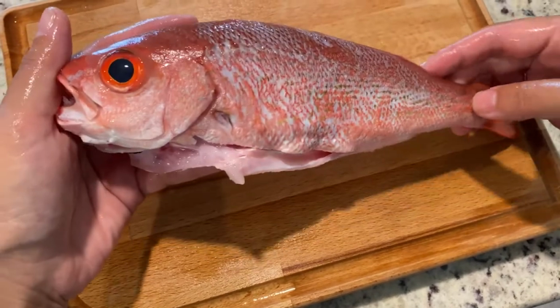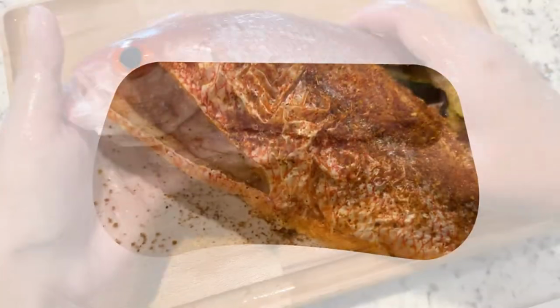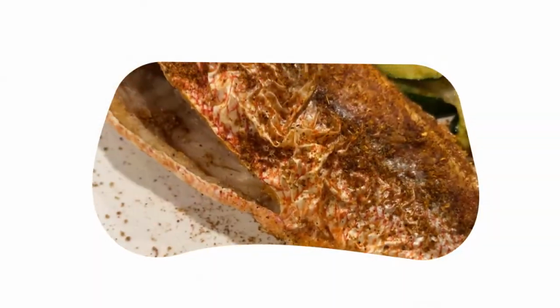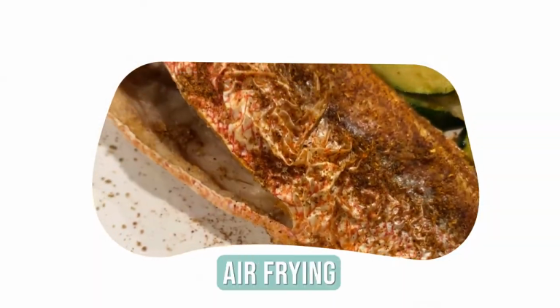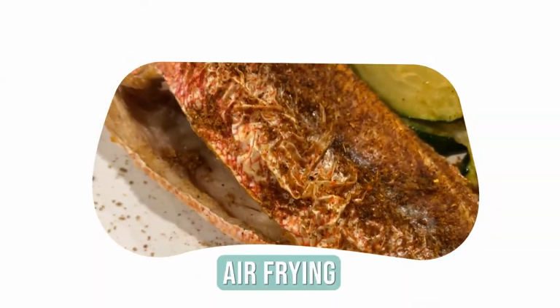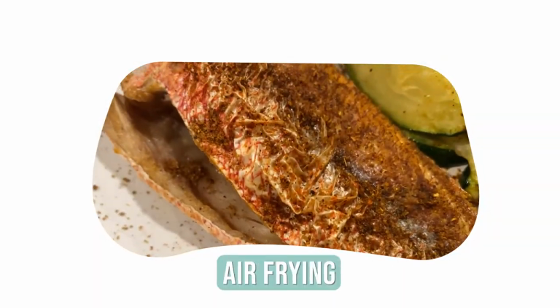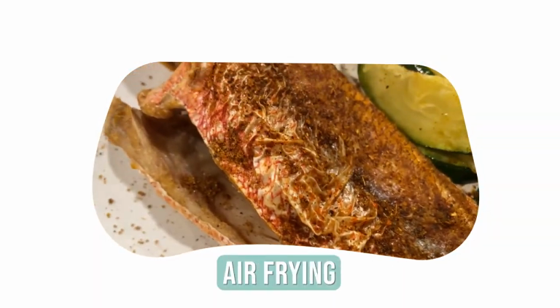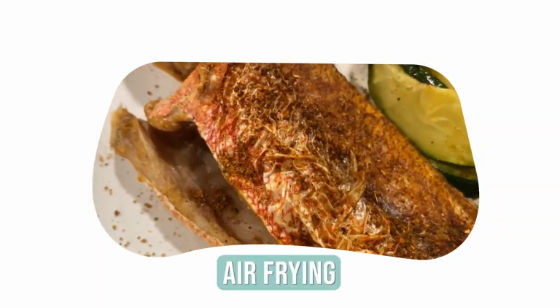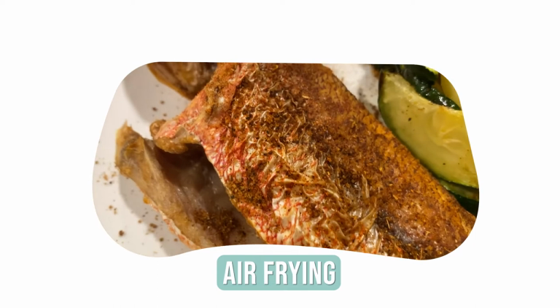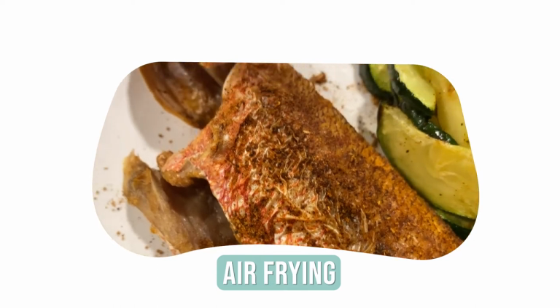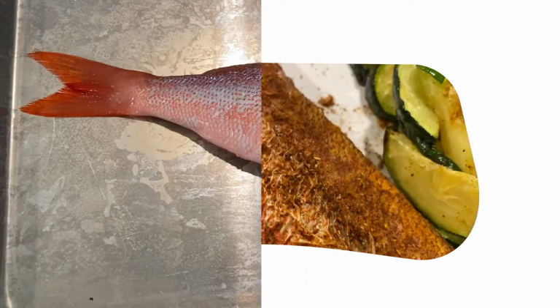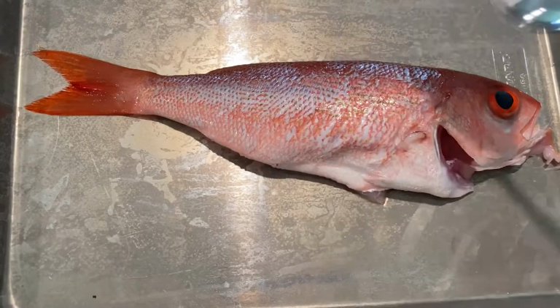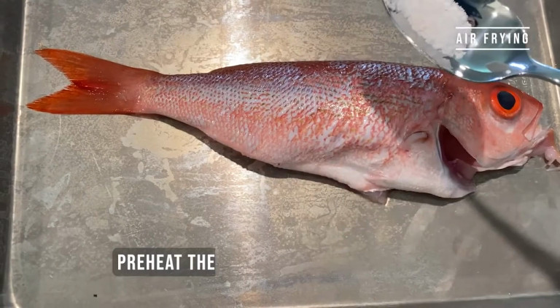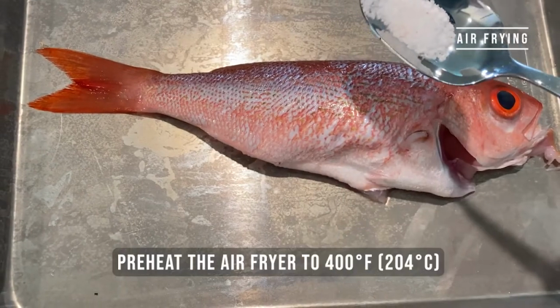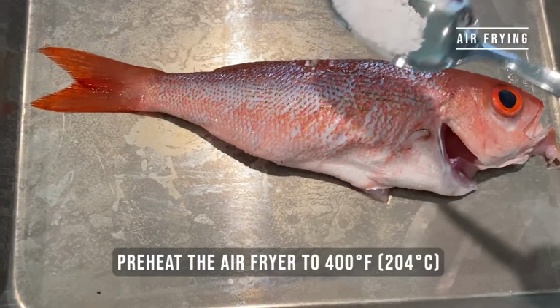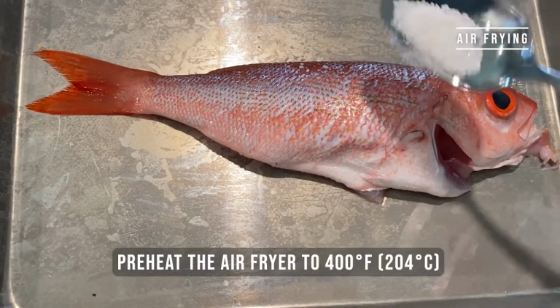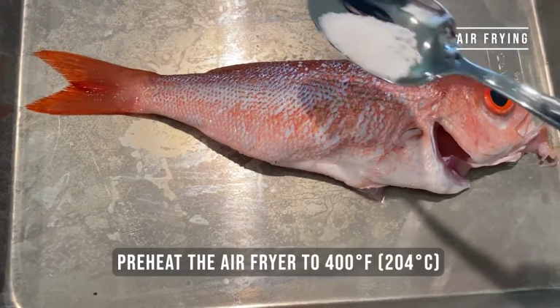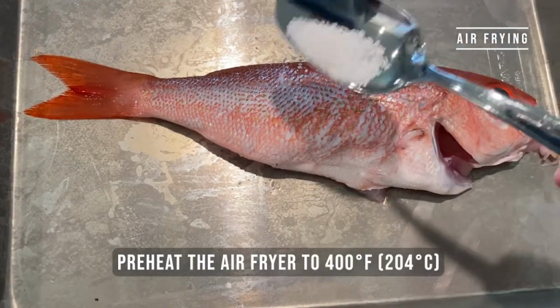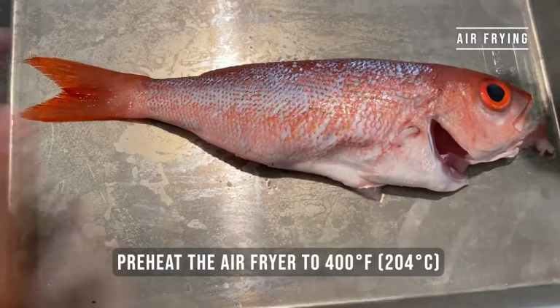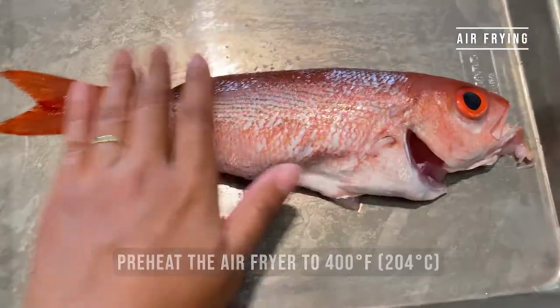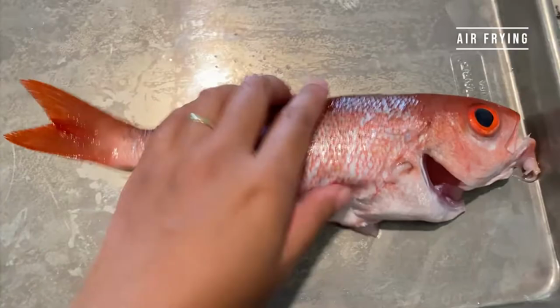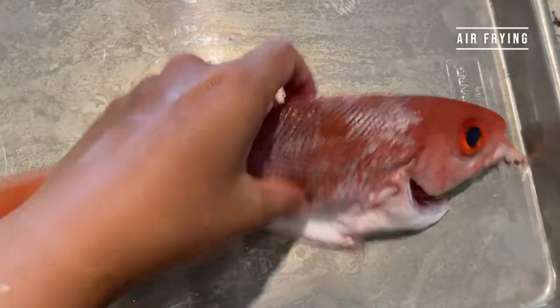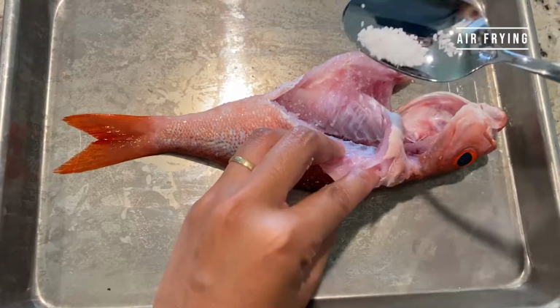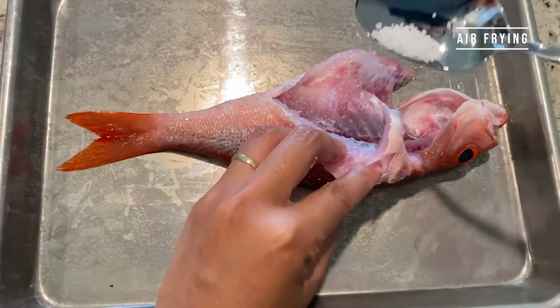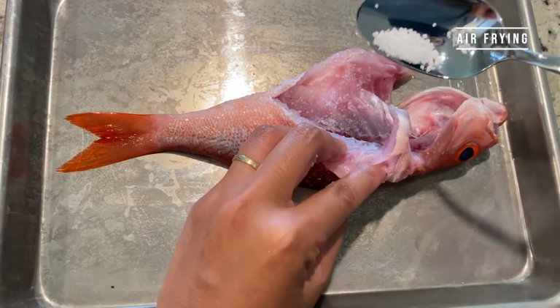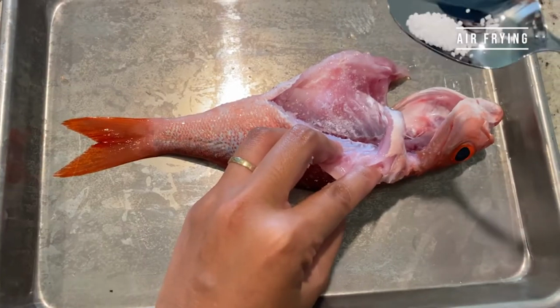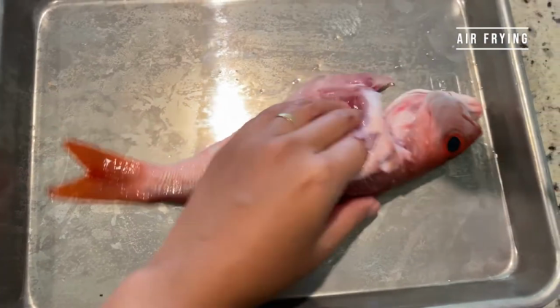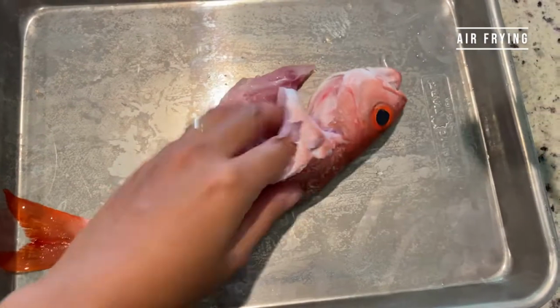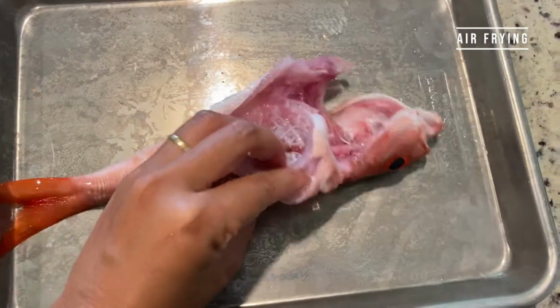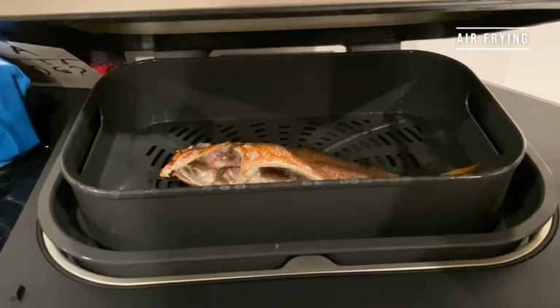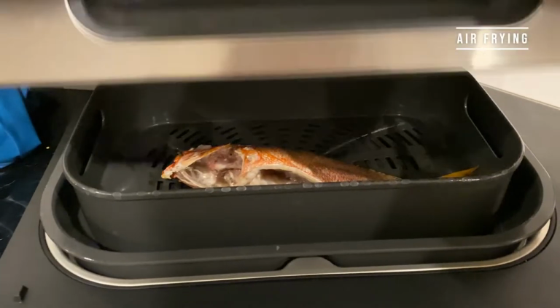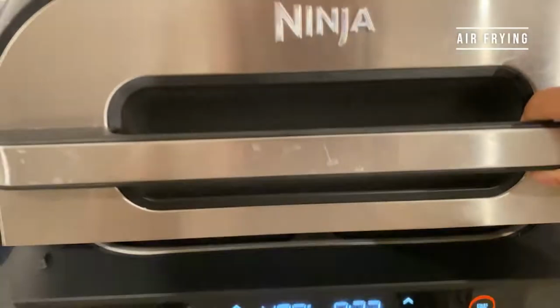Our two favorite ways to cook it are air frying and steaming. To air fry it, preheat your air fryer to 400 degrees Fahrenheit. Marinate the fish with a pinch of salt. Before adding the fish to the air fryer, spray it with oil. Cook it for 10 minutes.